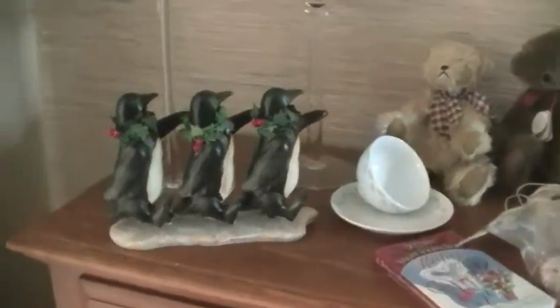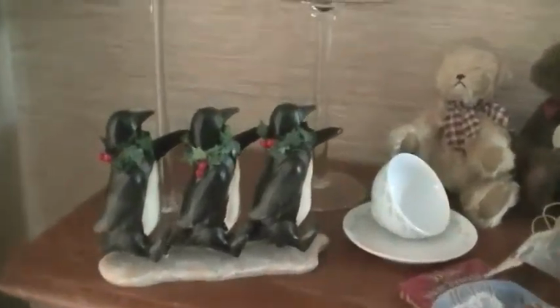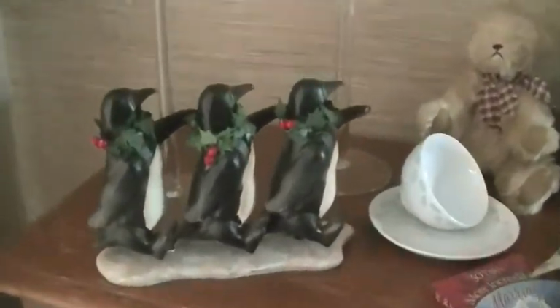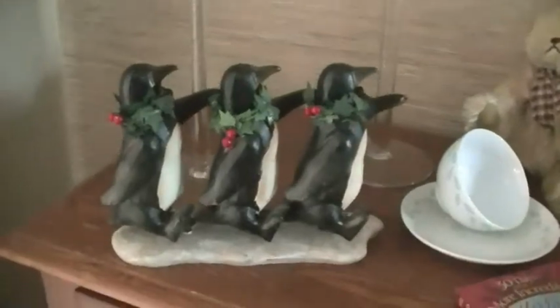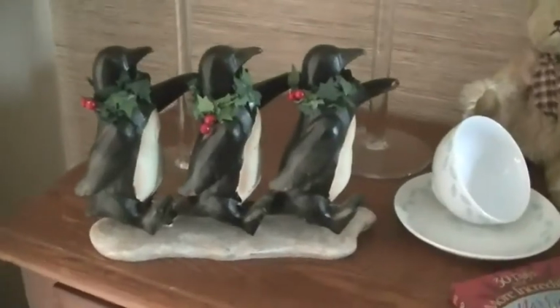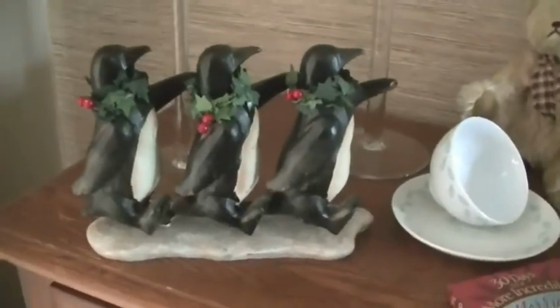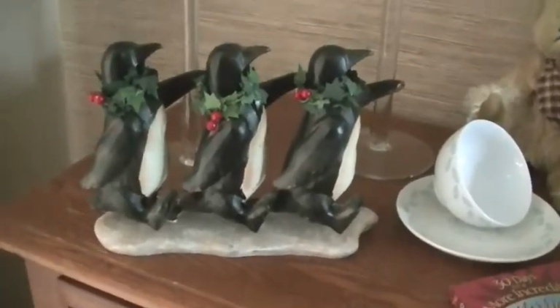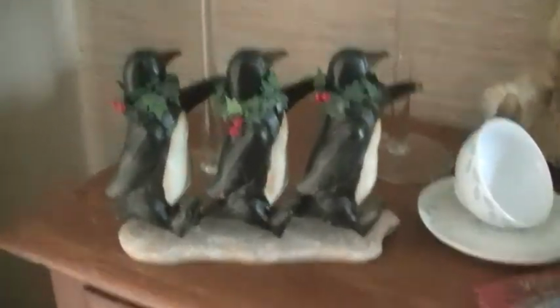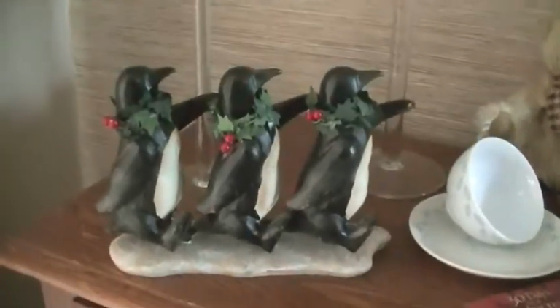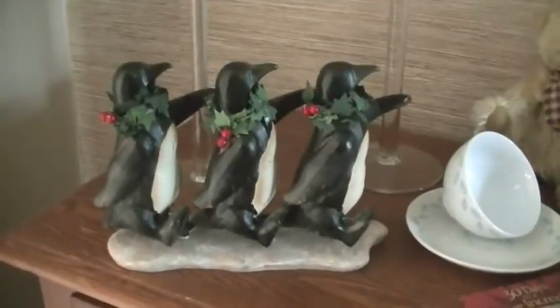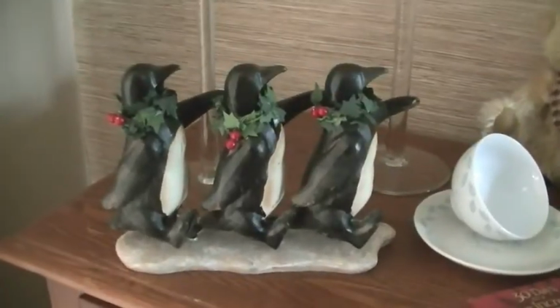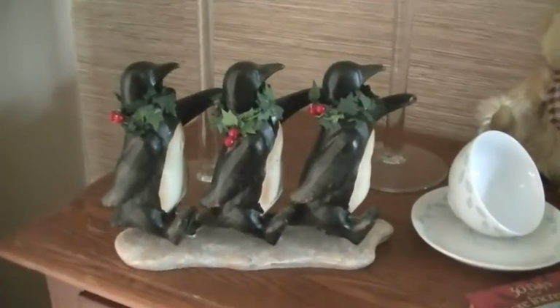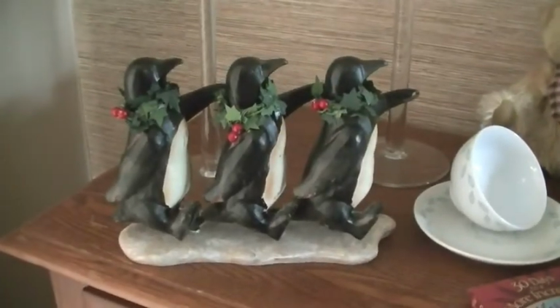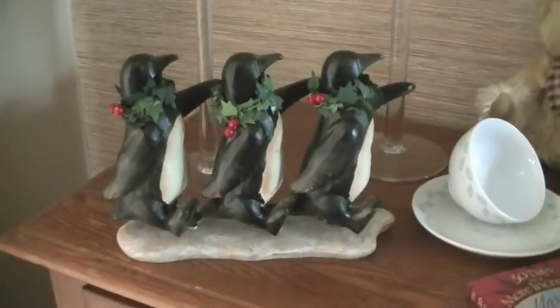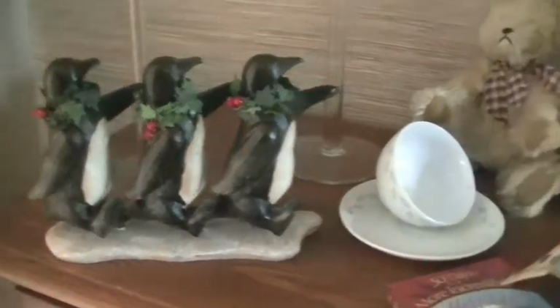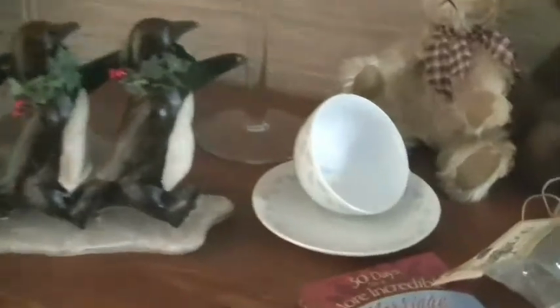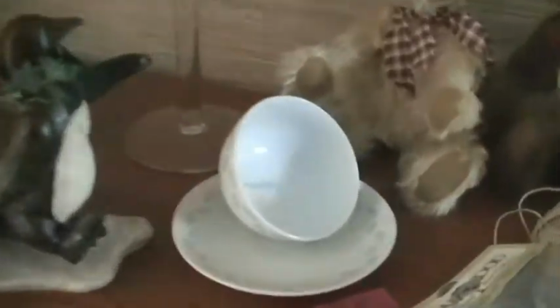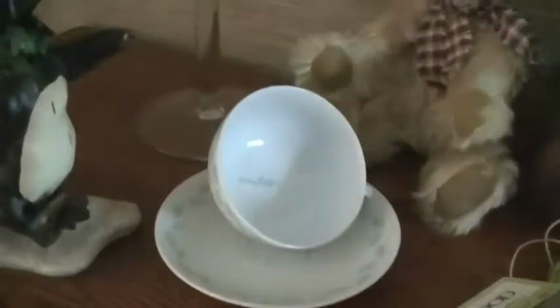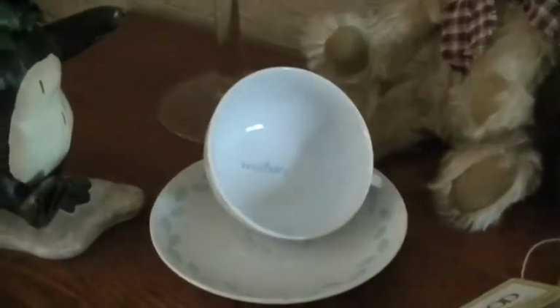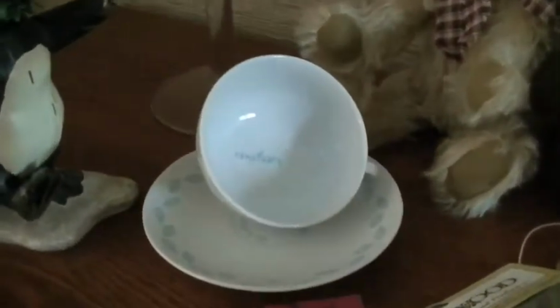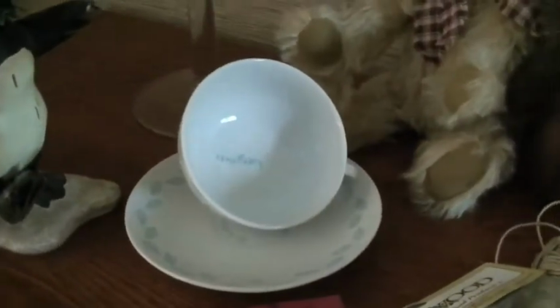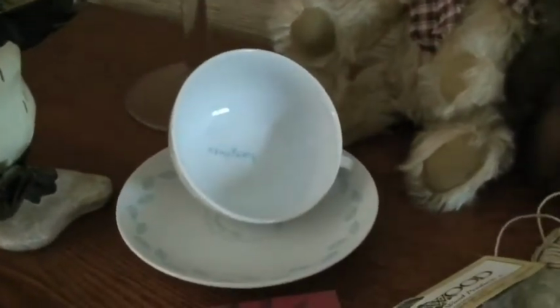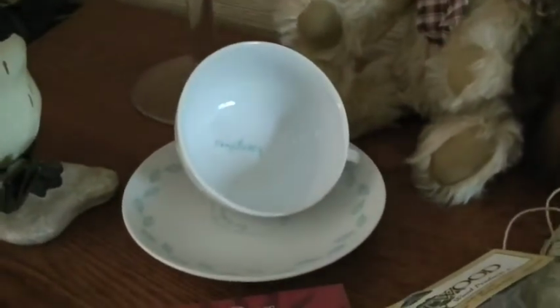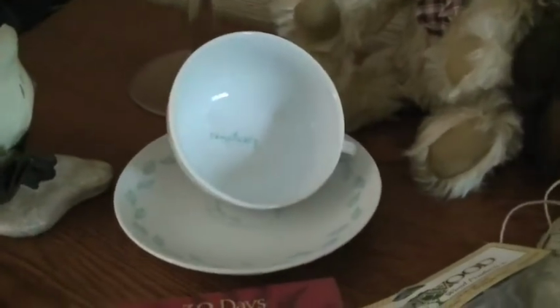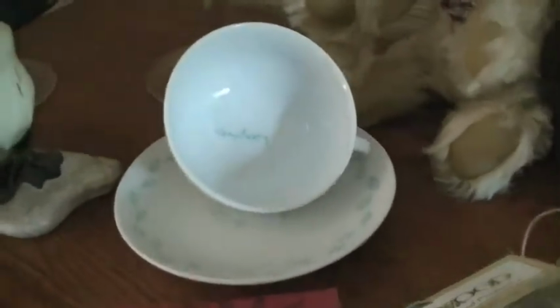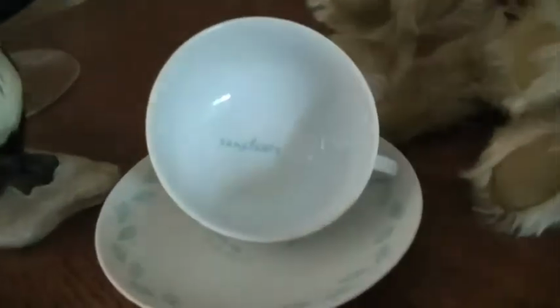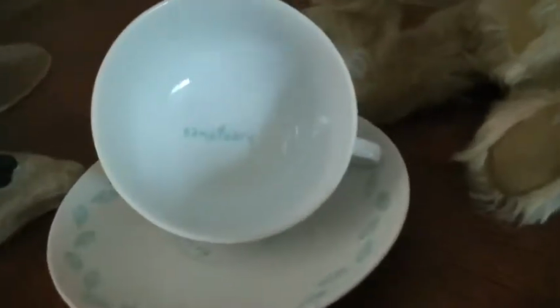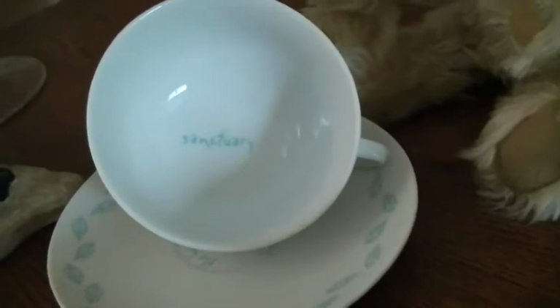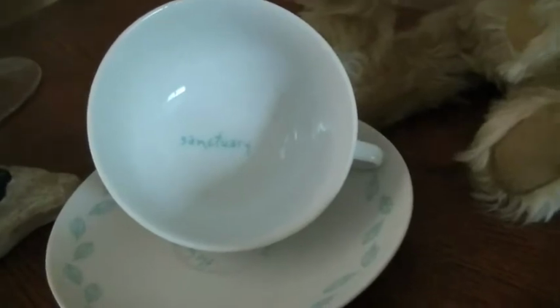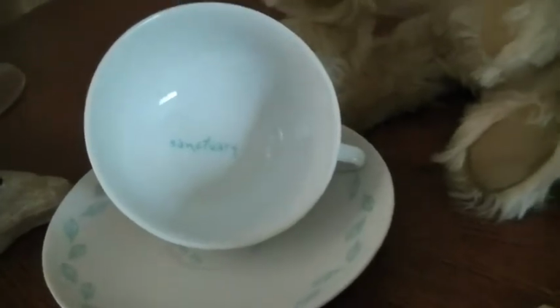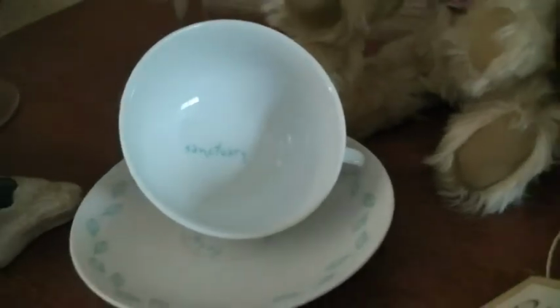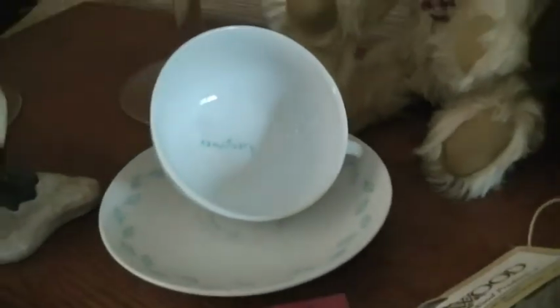First thing I bought were these really cute marching penguins for Christmas, and they were a dollar. I got this cute teacup to make a bird feeder out of. It says sanctuary in the middle, and that was 25 cents.